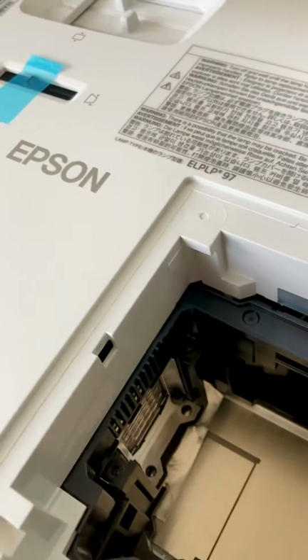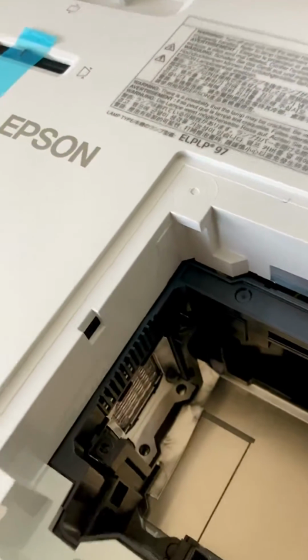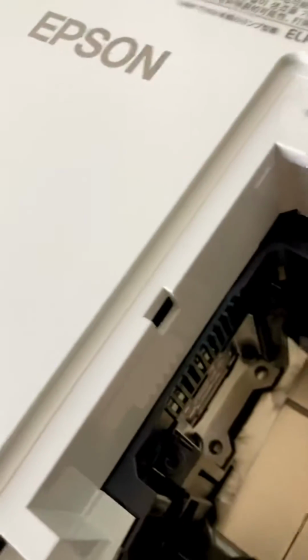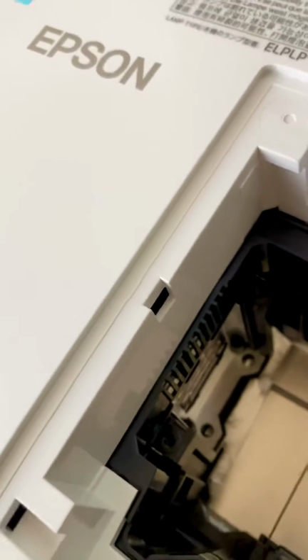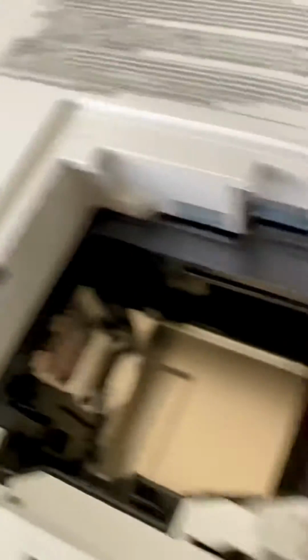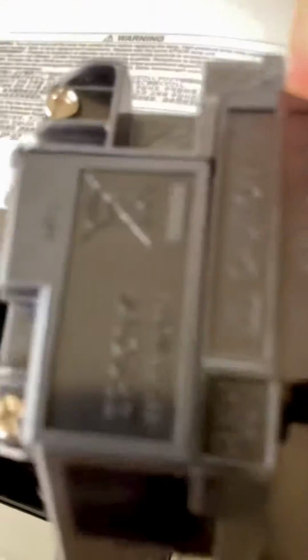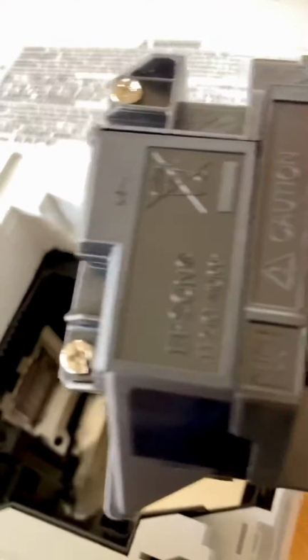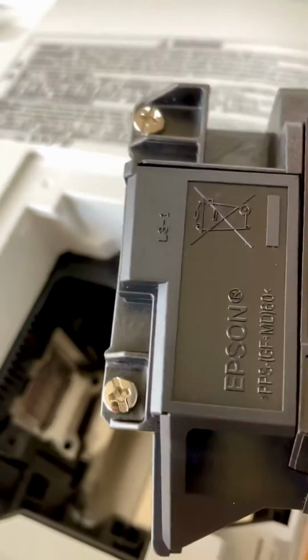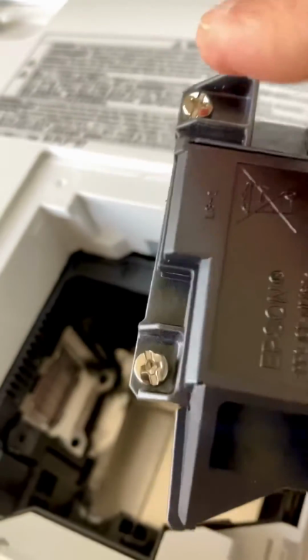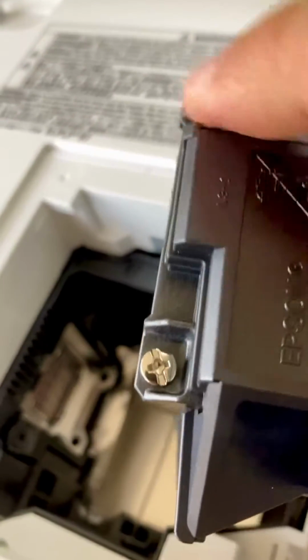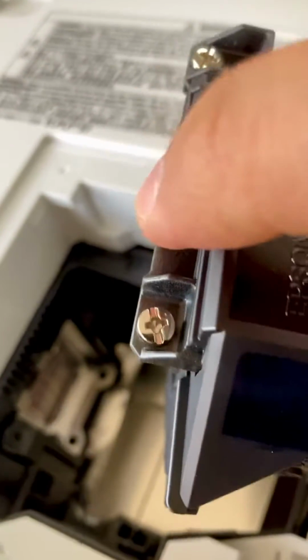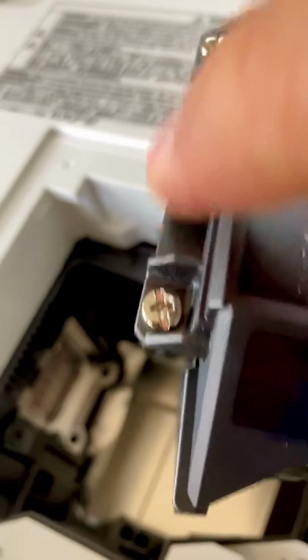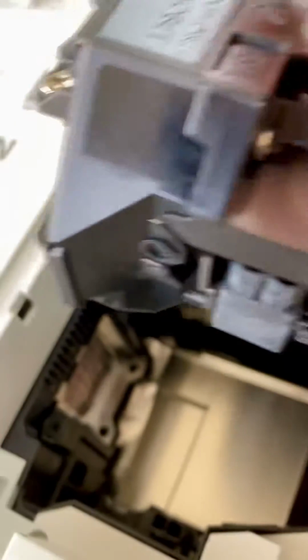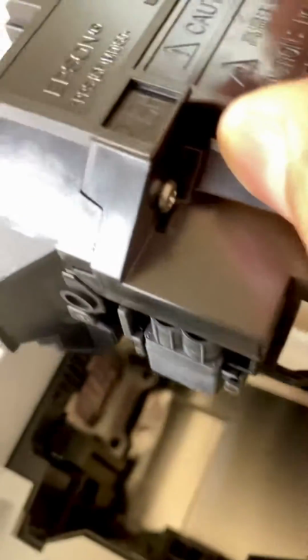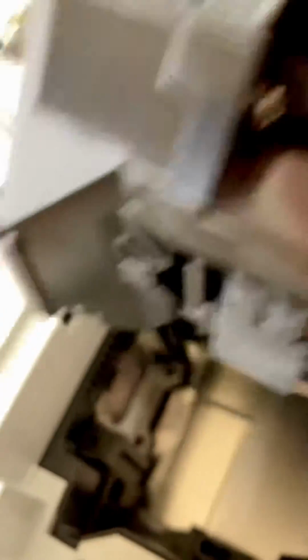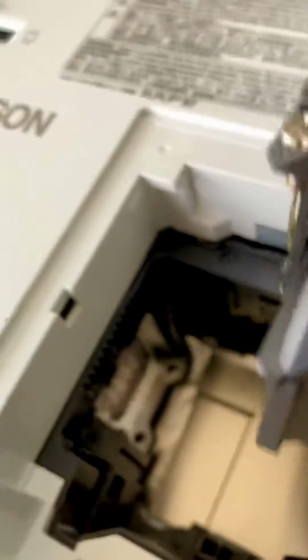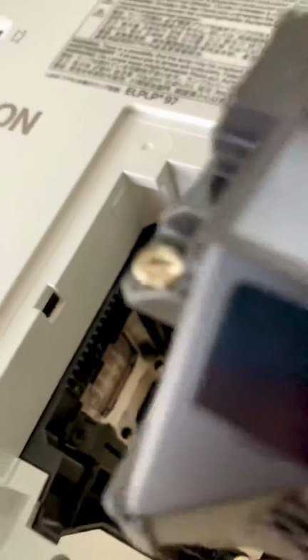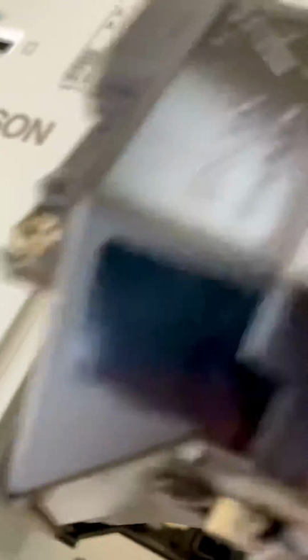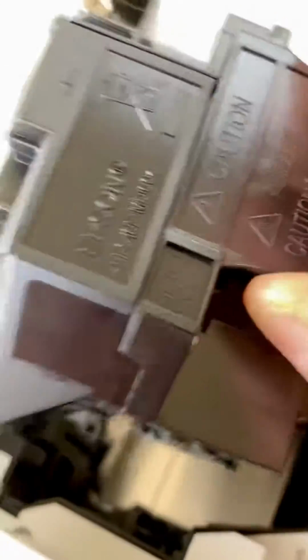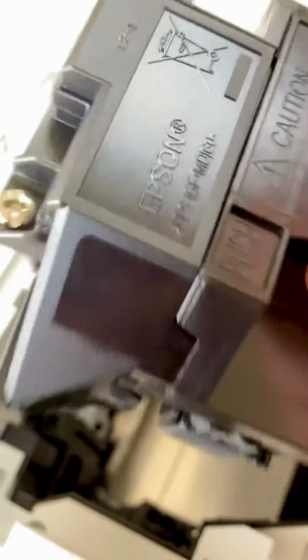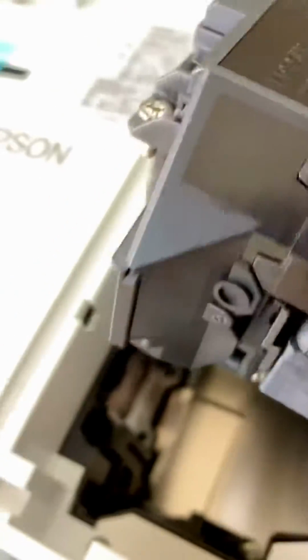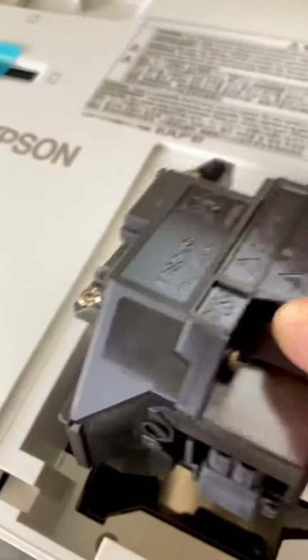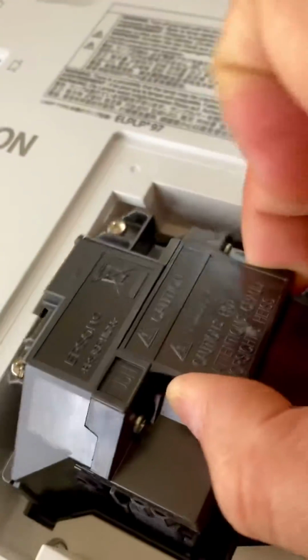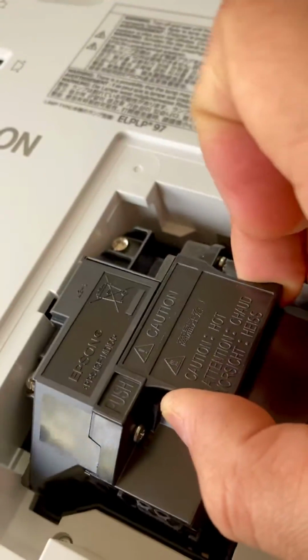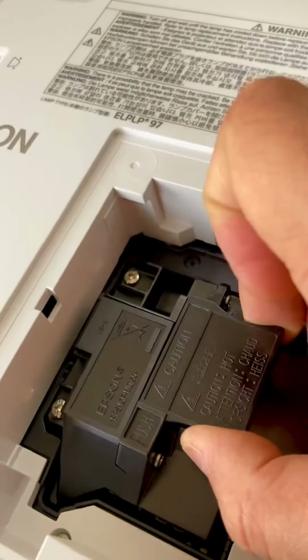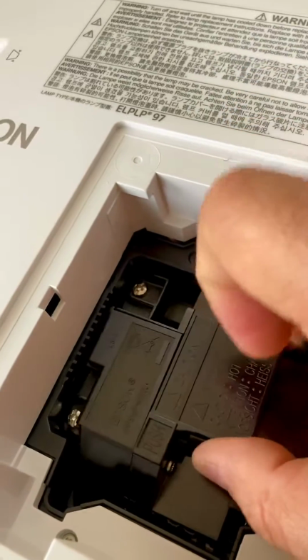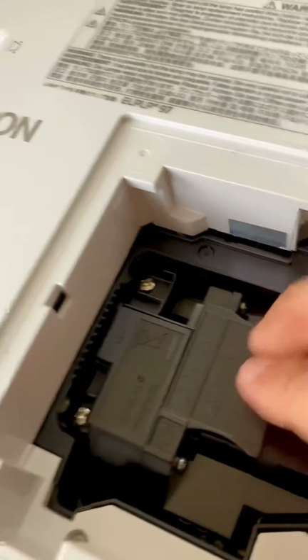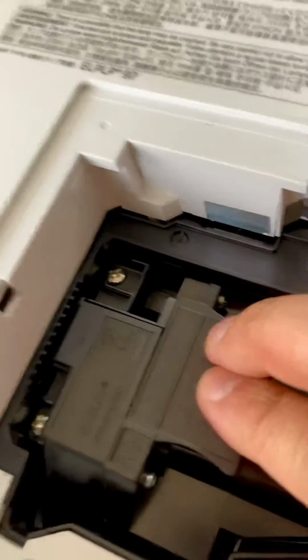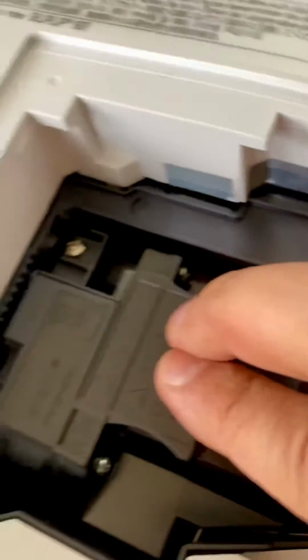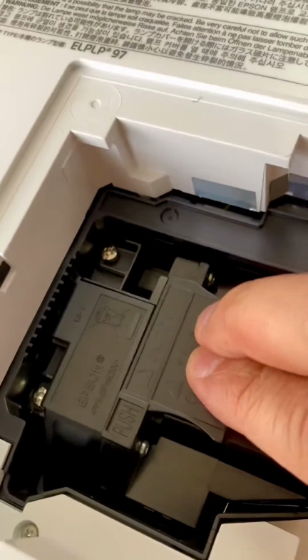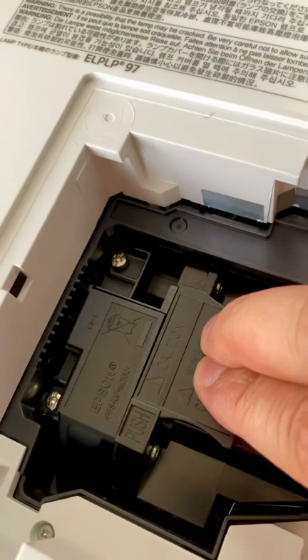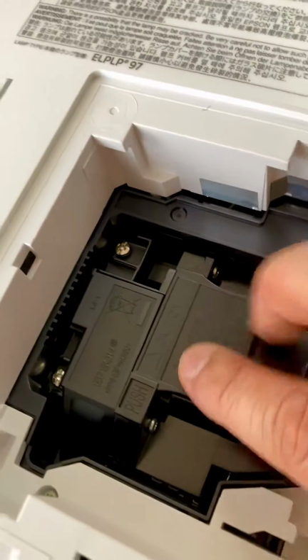What you need to do is: there are two screws at the top — screw one and screw two. Once you've got the old lamp out, put this new one in, drop it in, and give it a little push. It says 'push' on it.